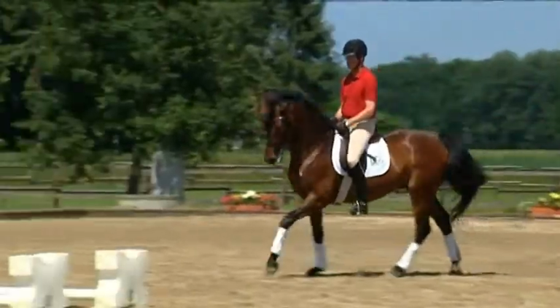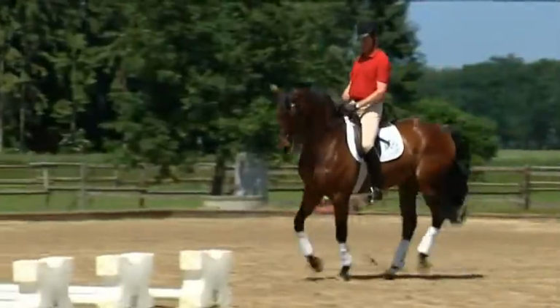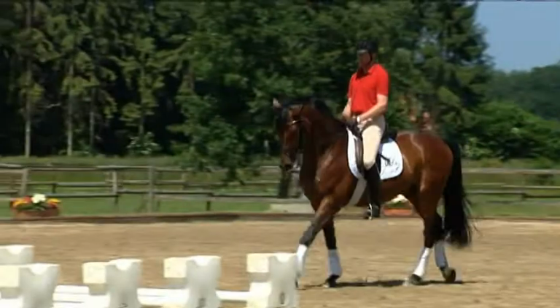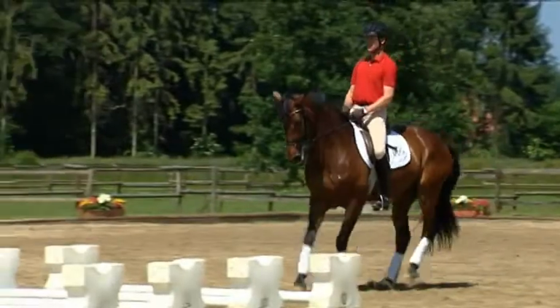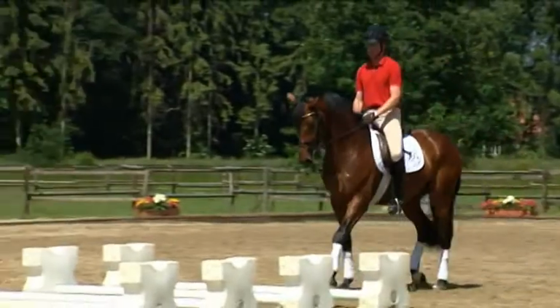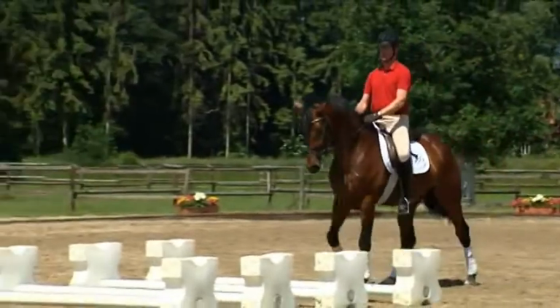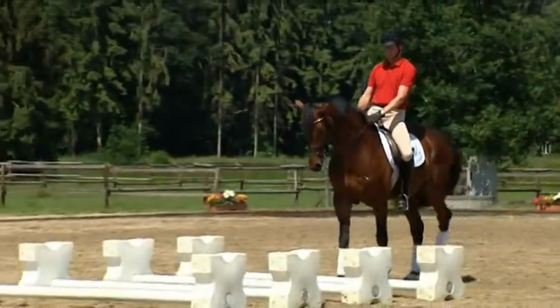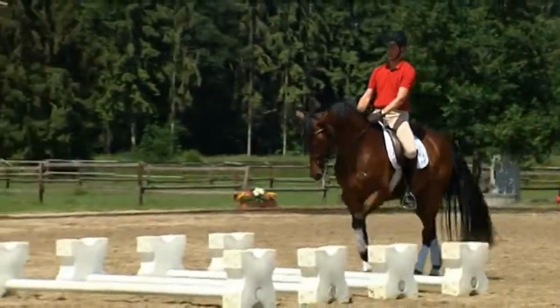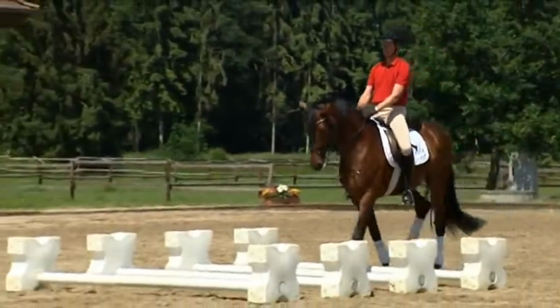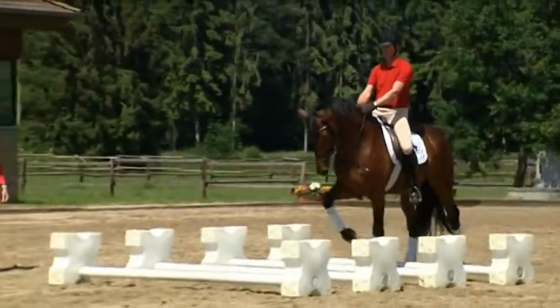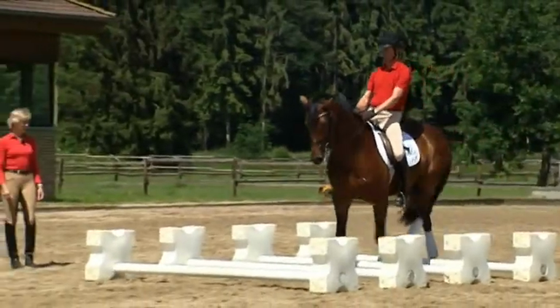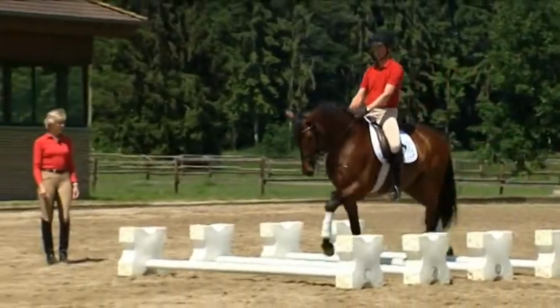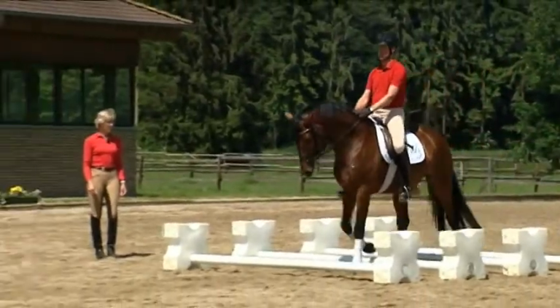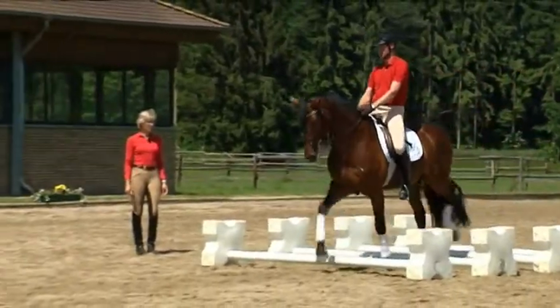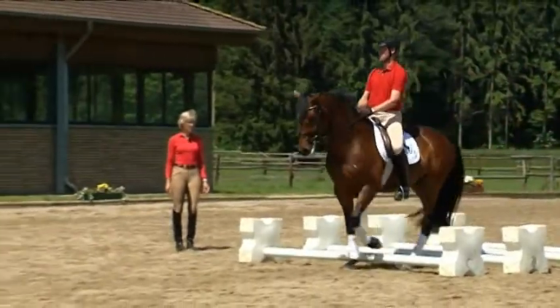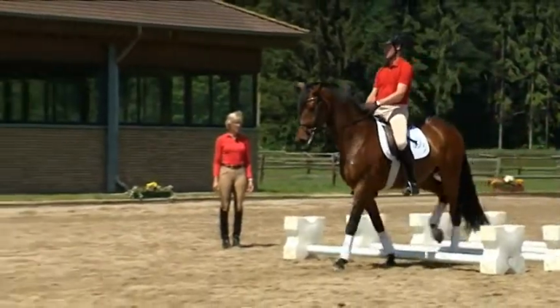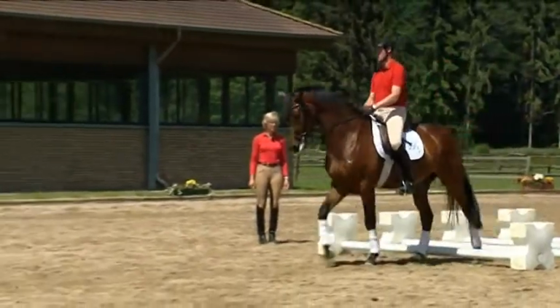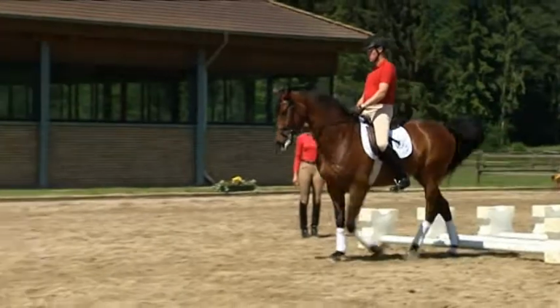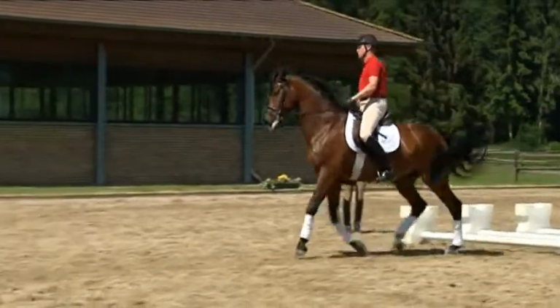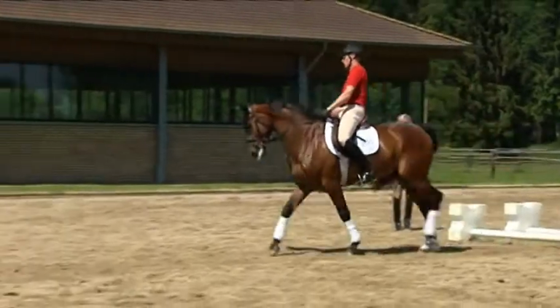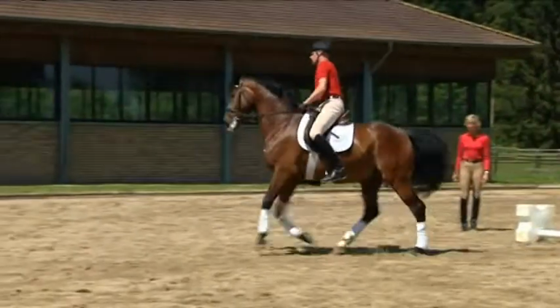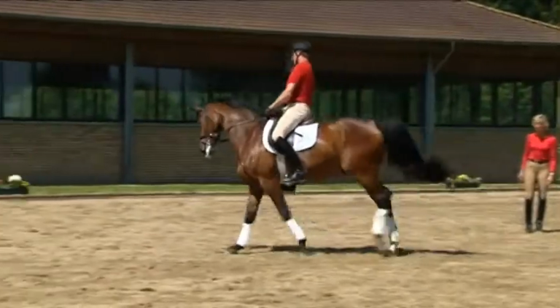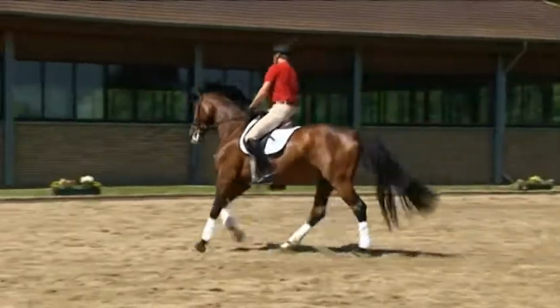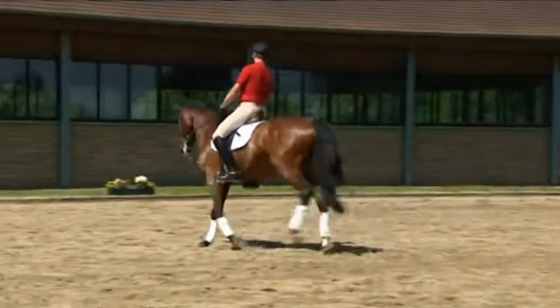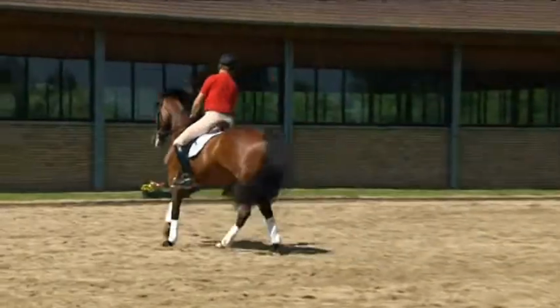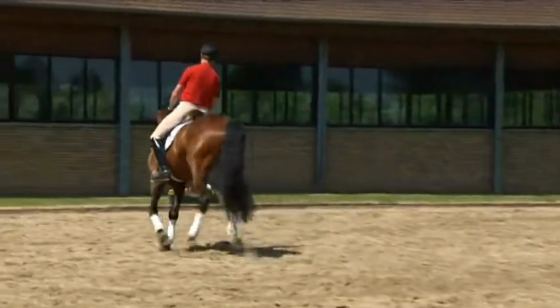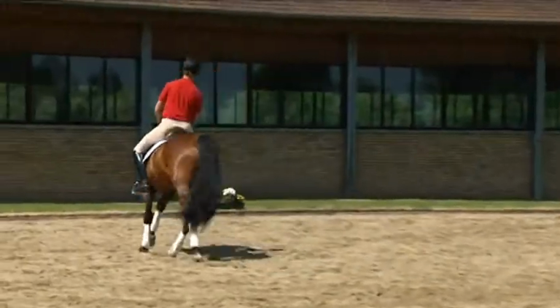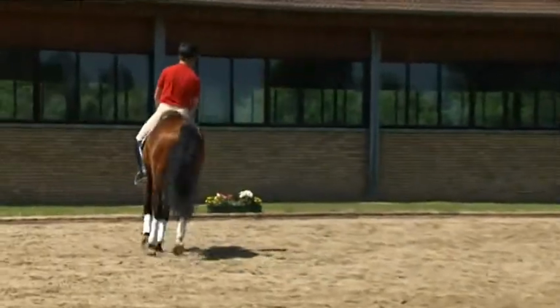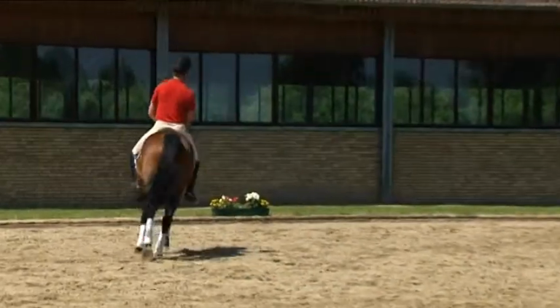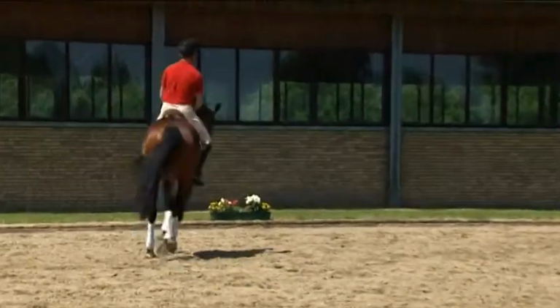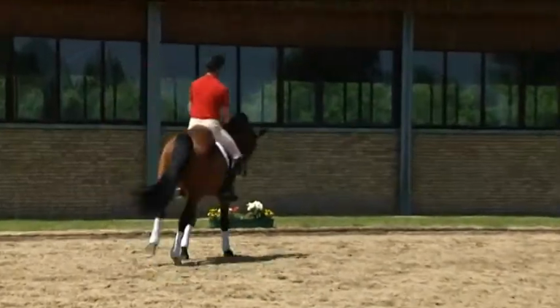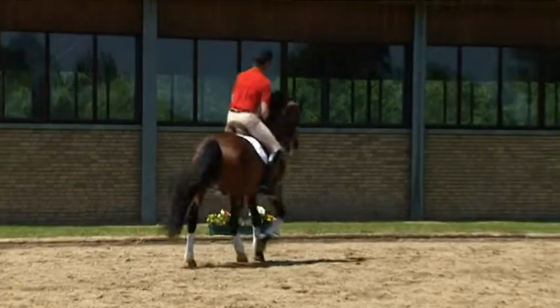Sit, sit and walk. And forwards. That's better. And canter on. That's how you've got to hold your upper body. That was good.